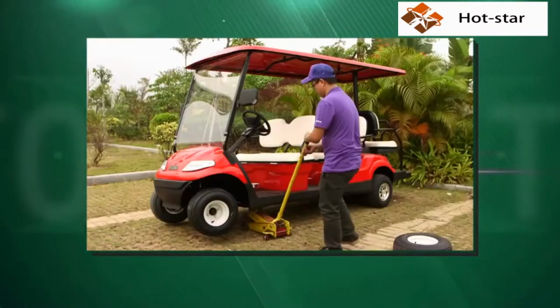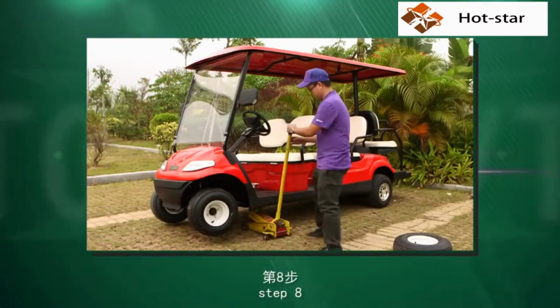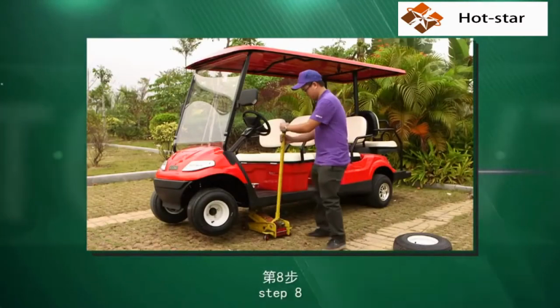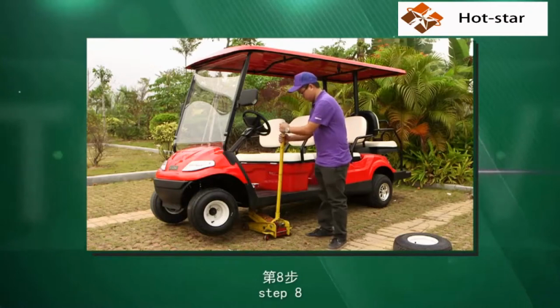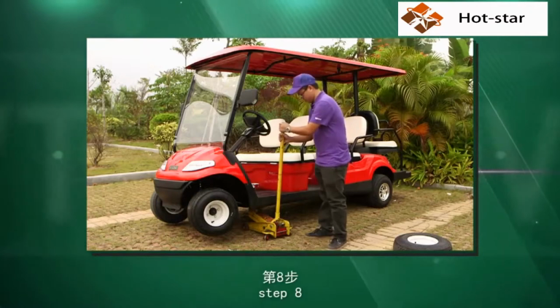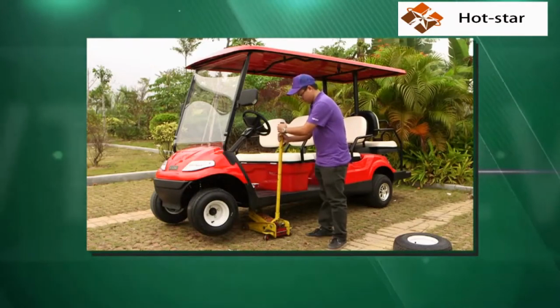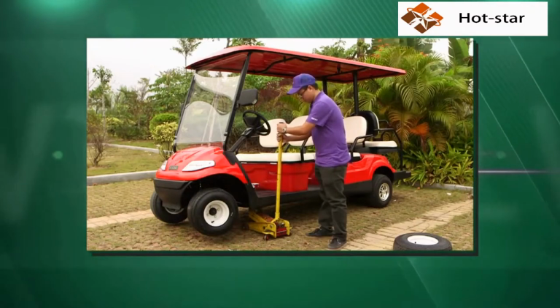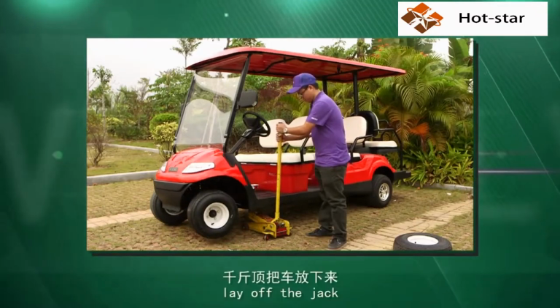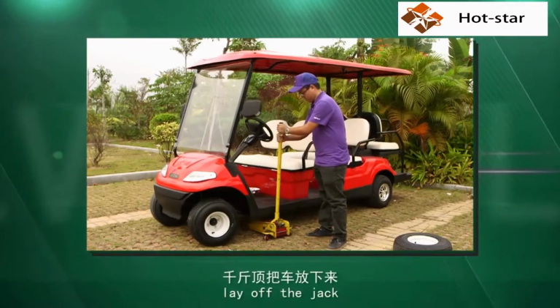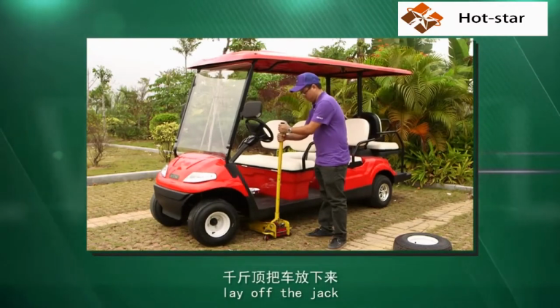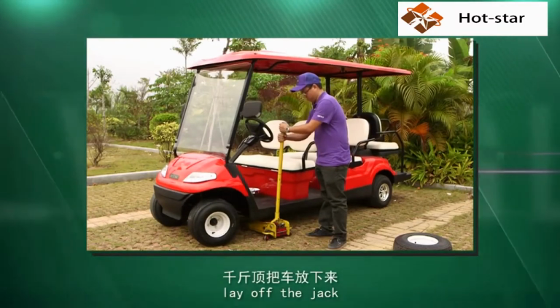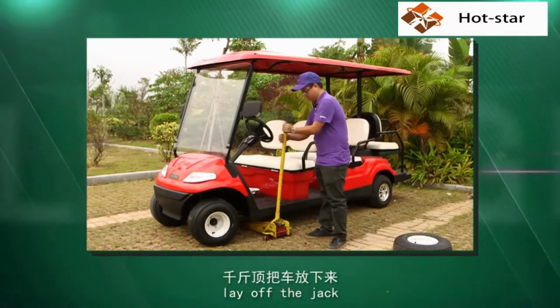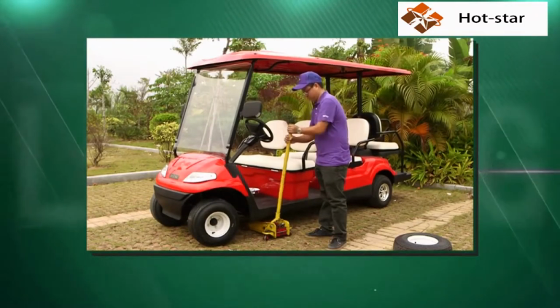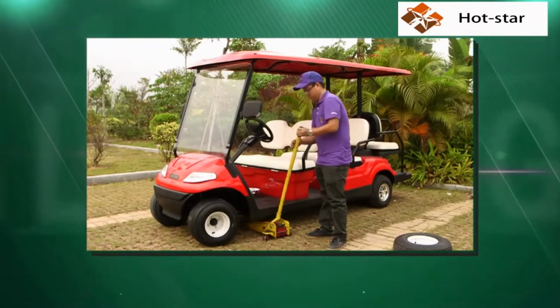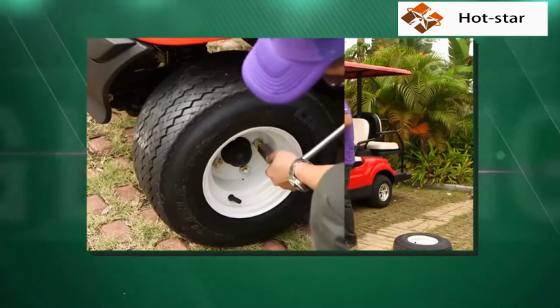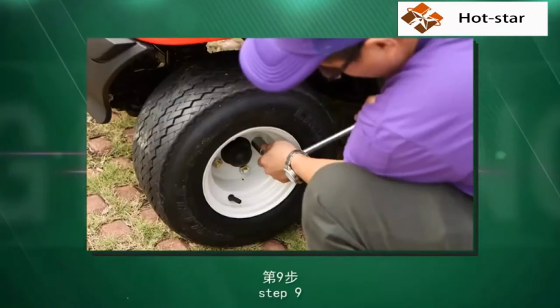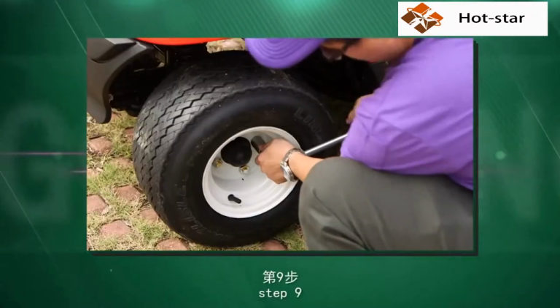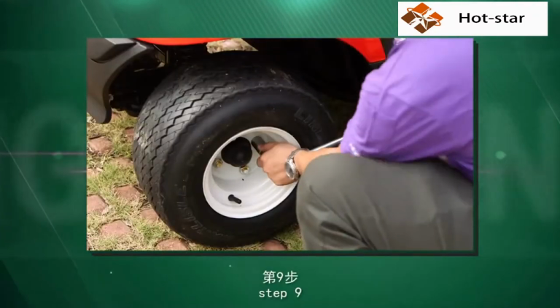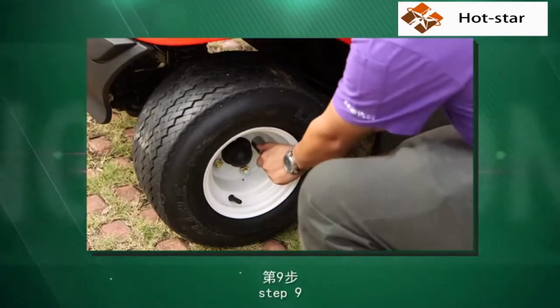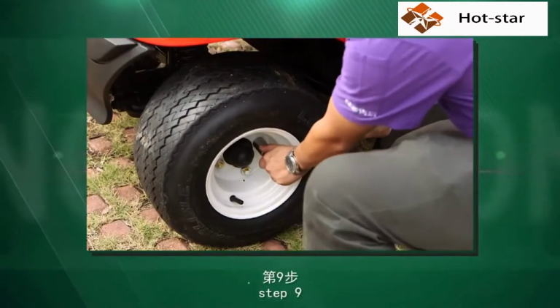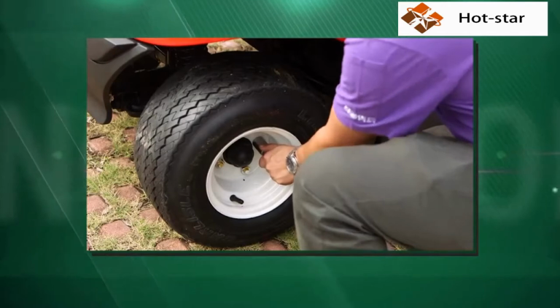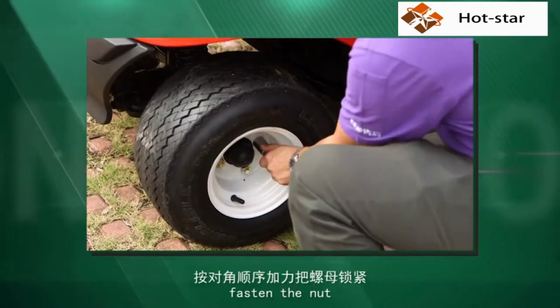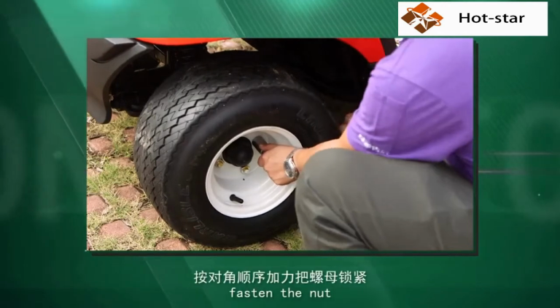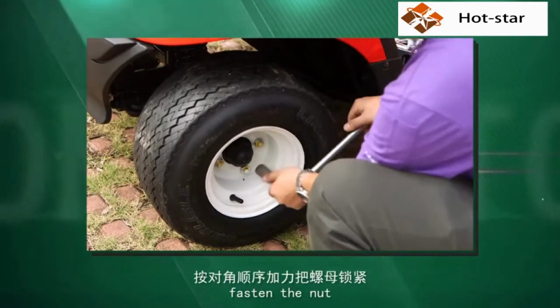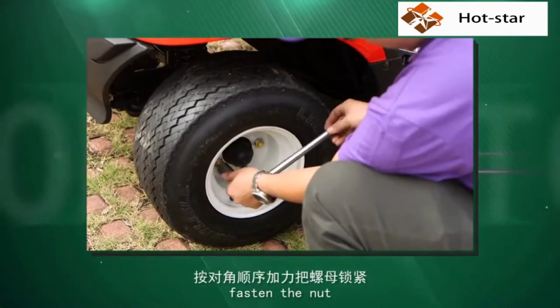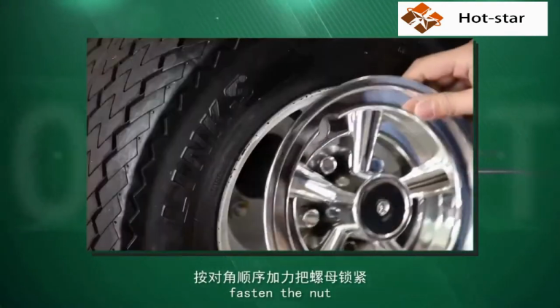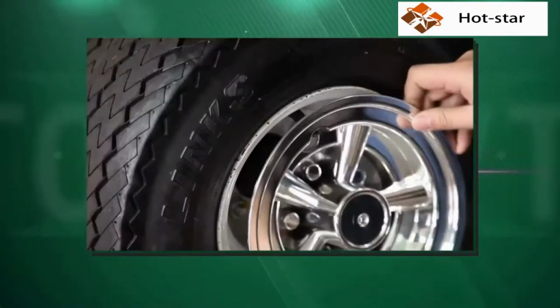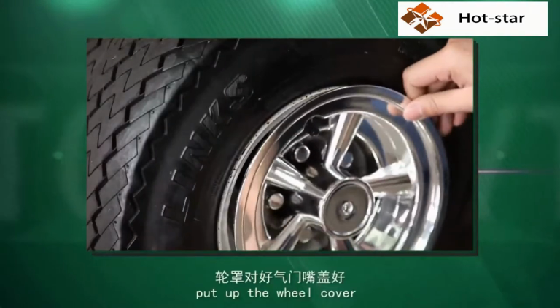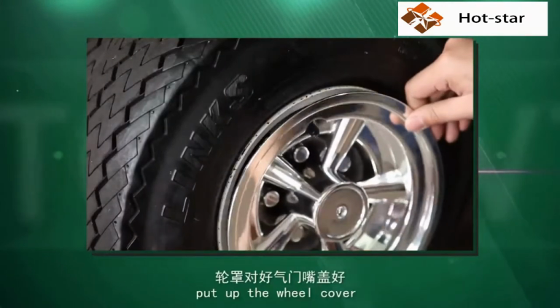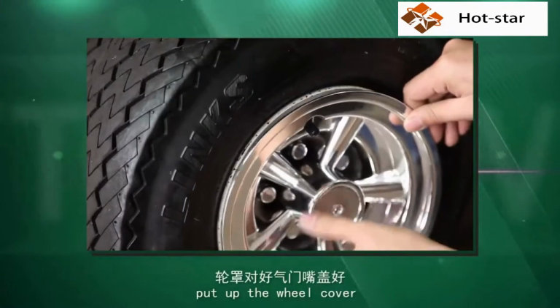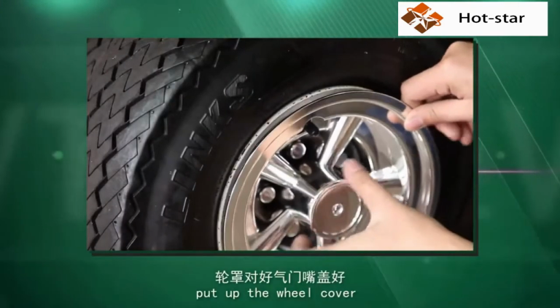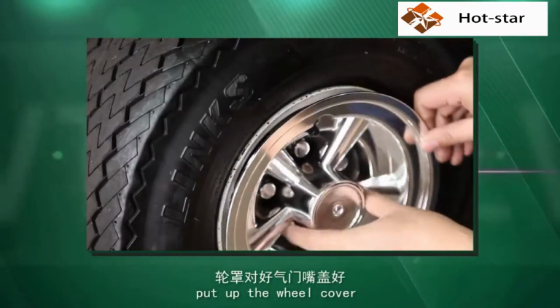Step 8. Lay off the jack. Step 9. Fasten the way — fasten the nuts. Put up the wheel cover.